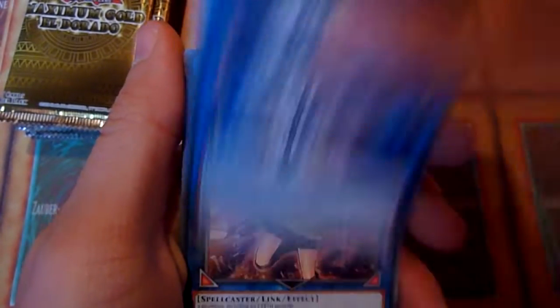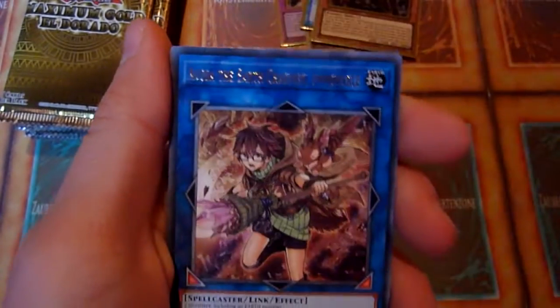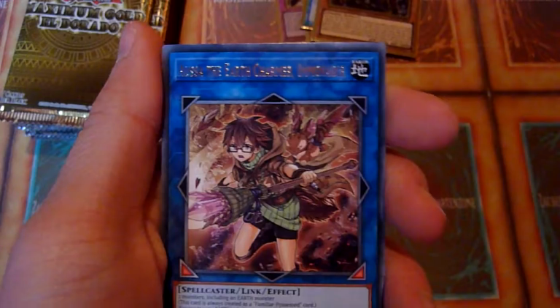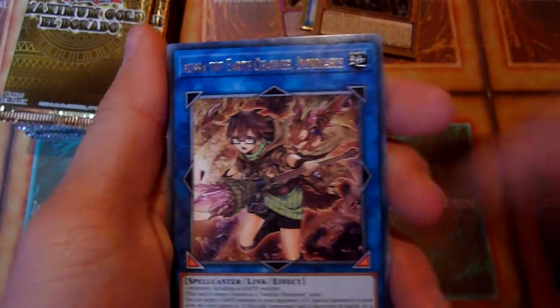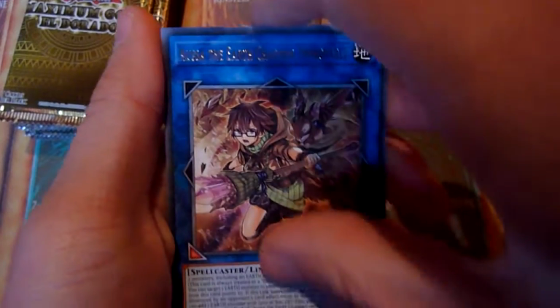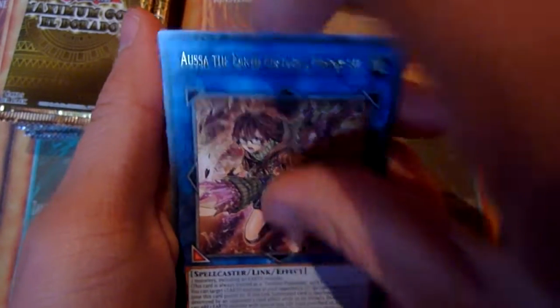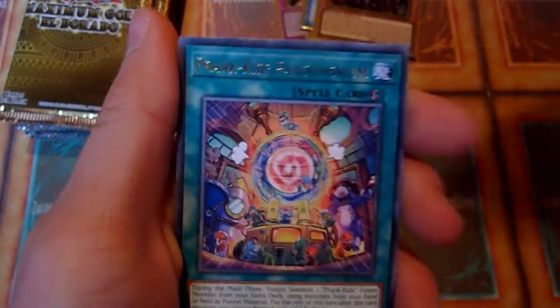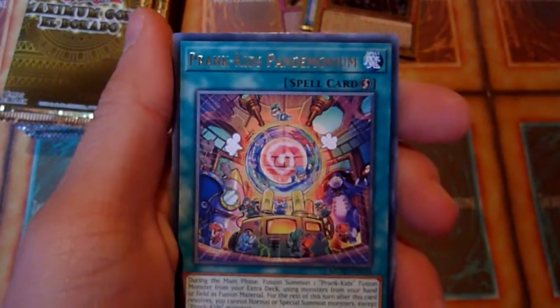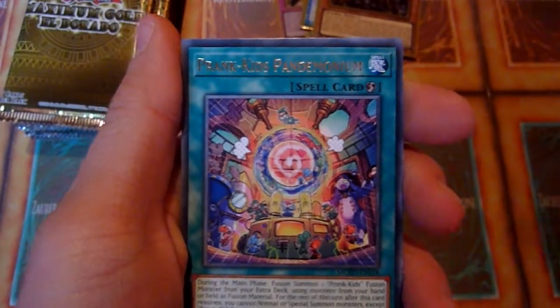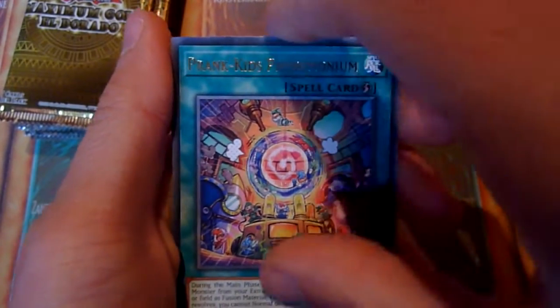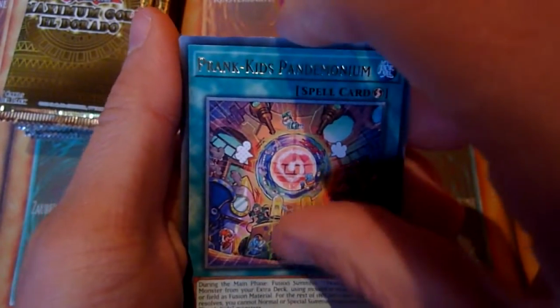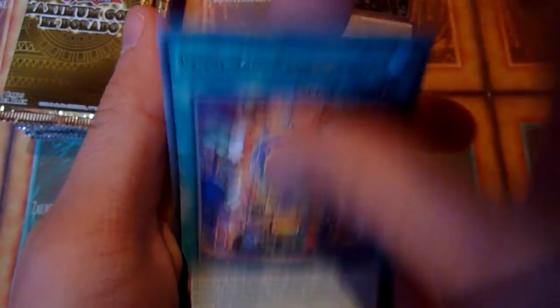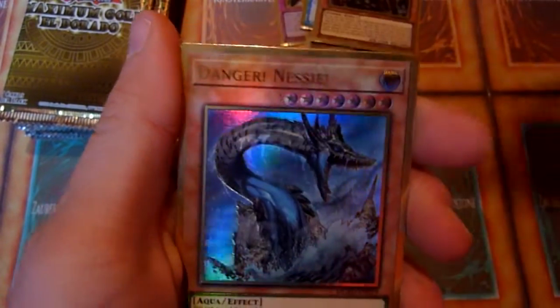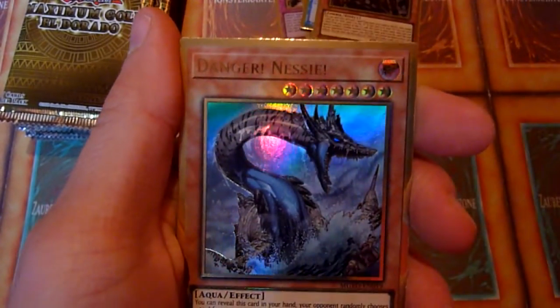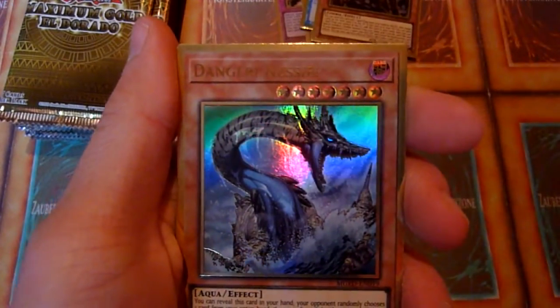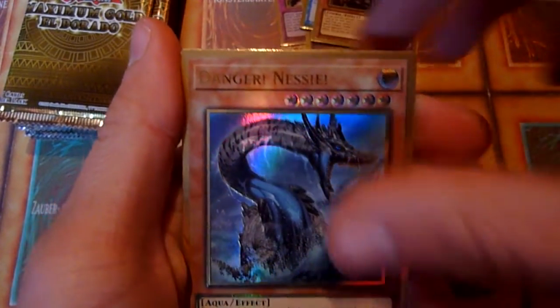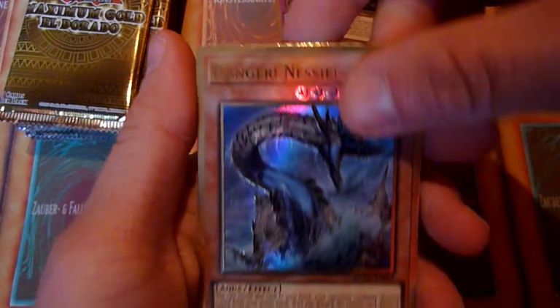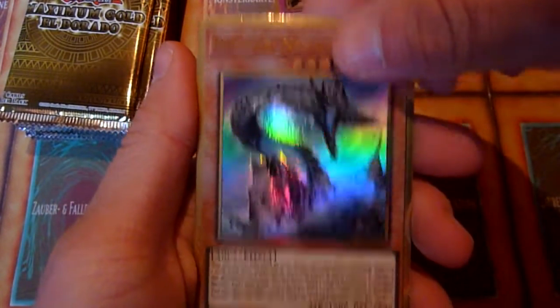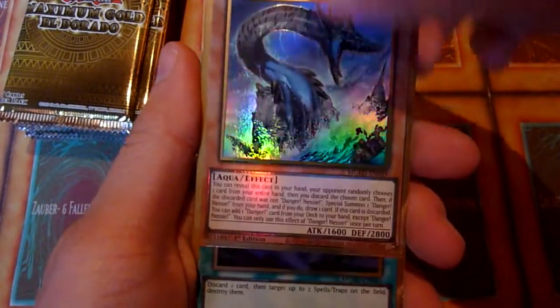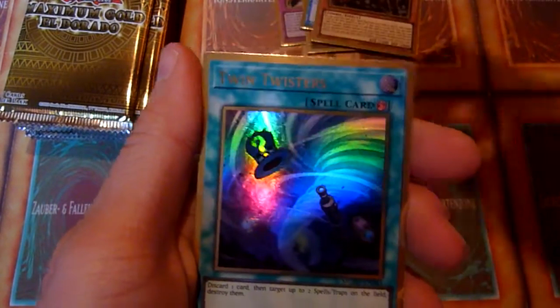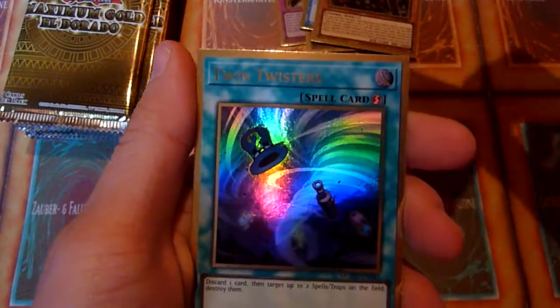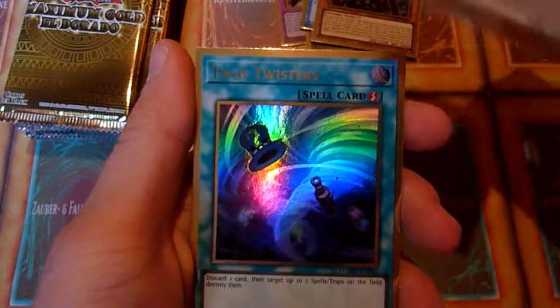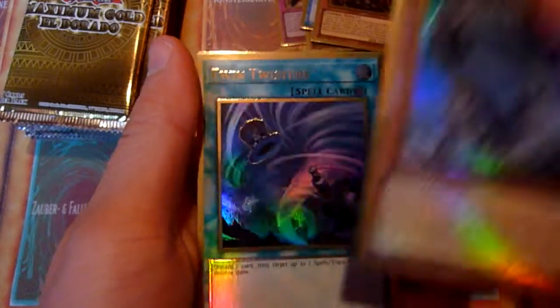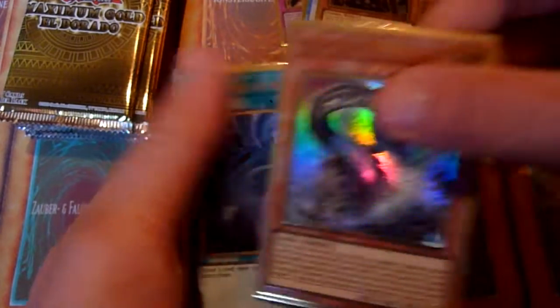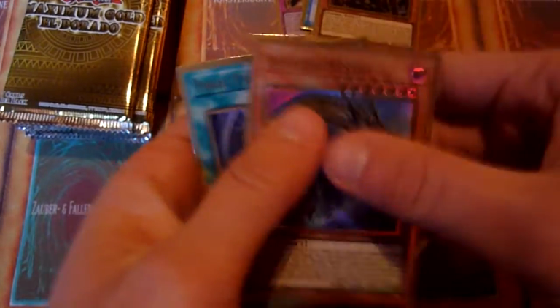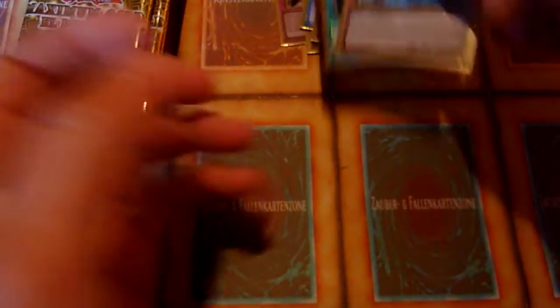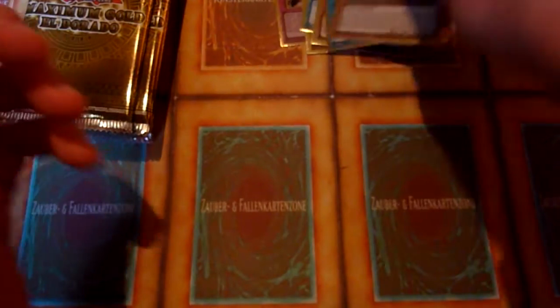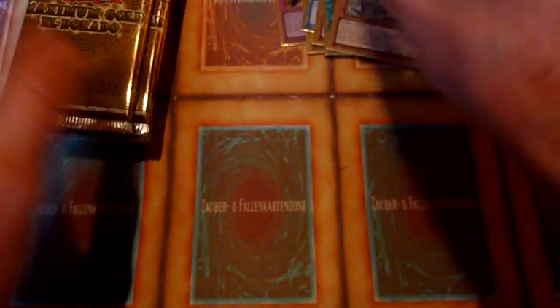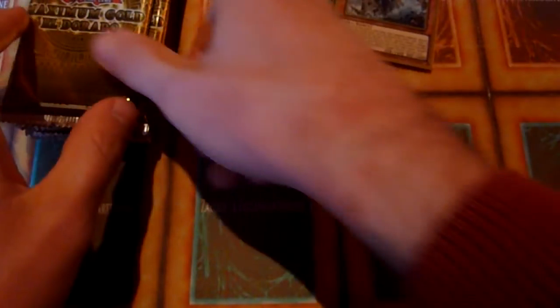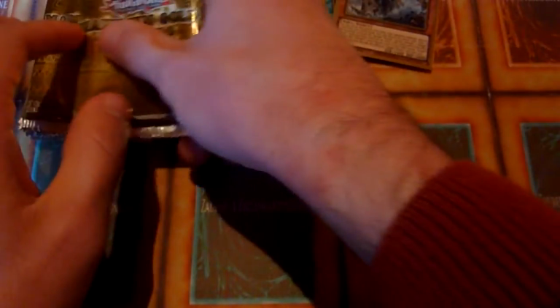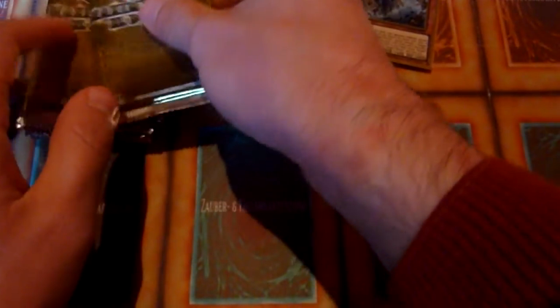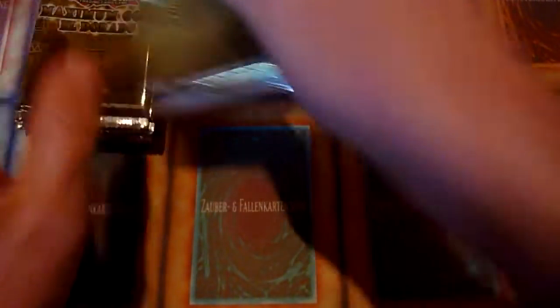Code Talker Inverted, Crankets, Pandemonium, Nessie, and Twin Twisters. Decent pack, I would say.